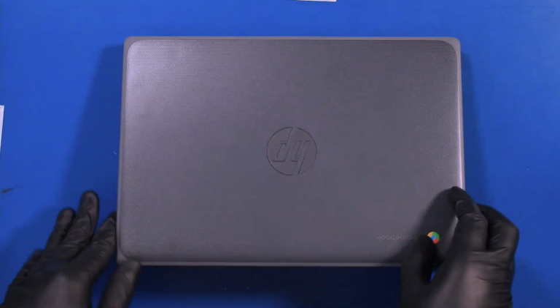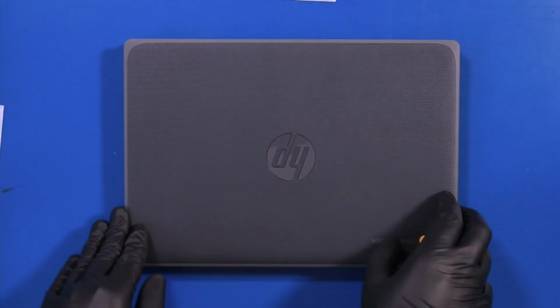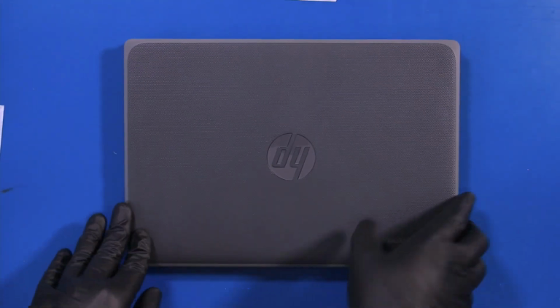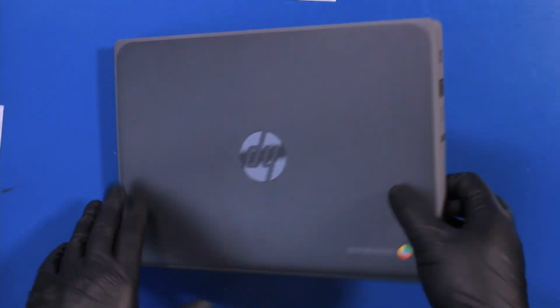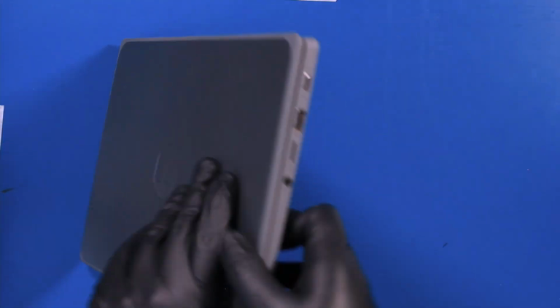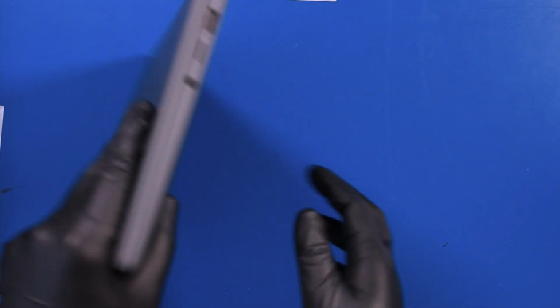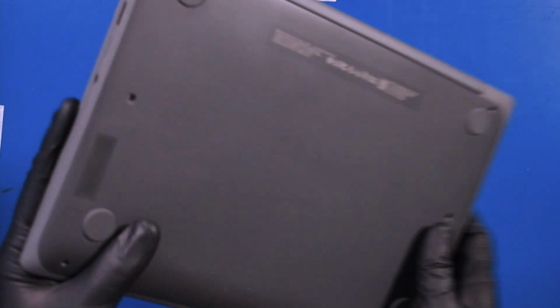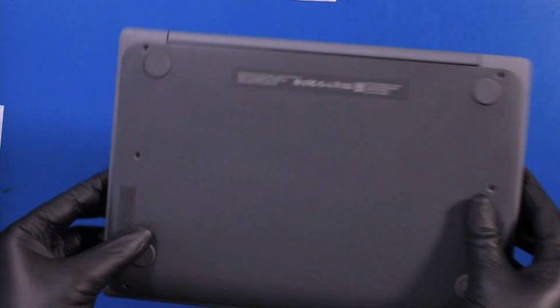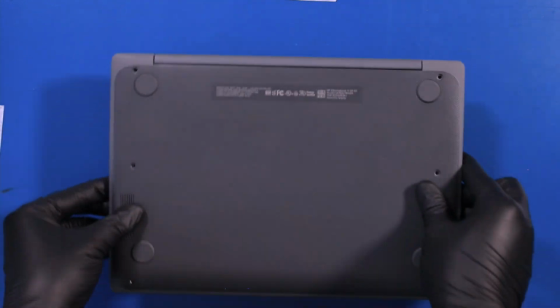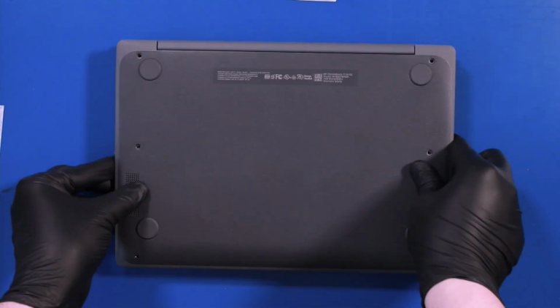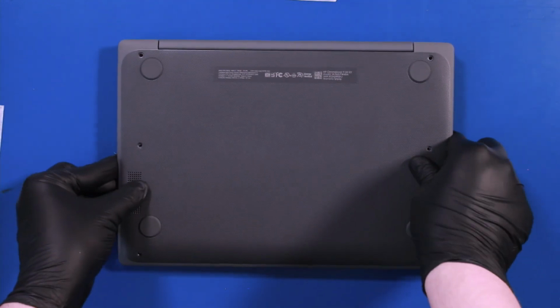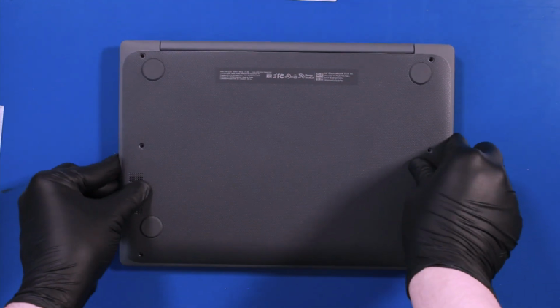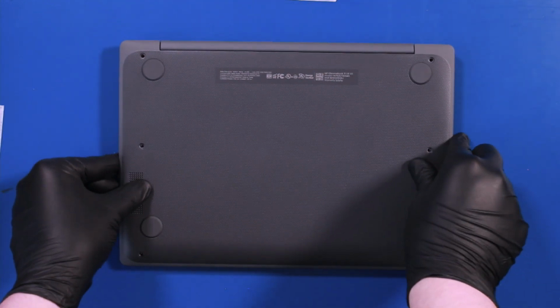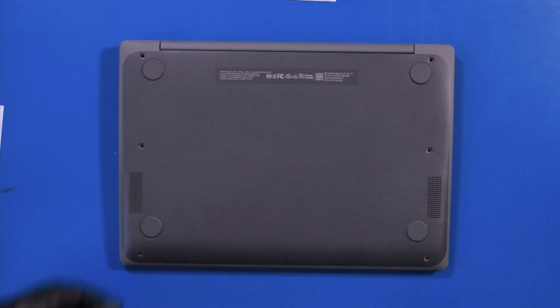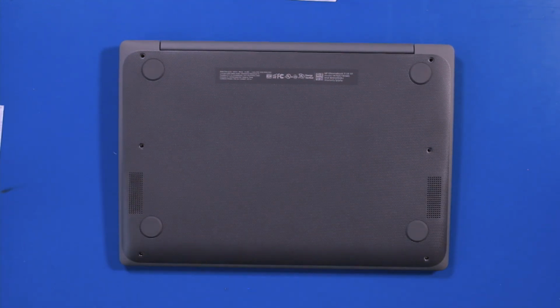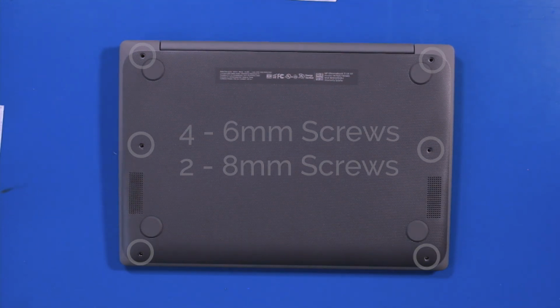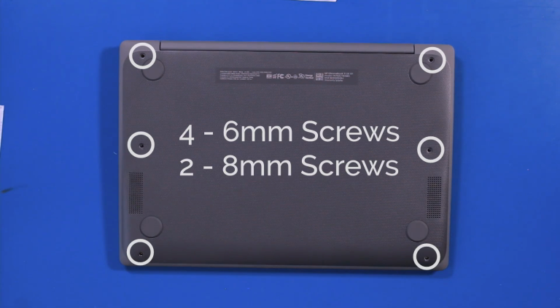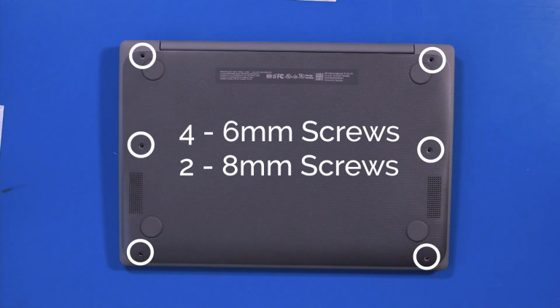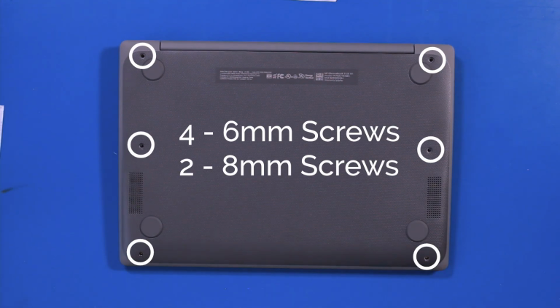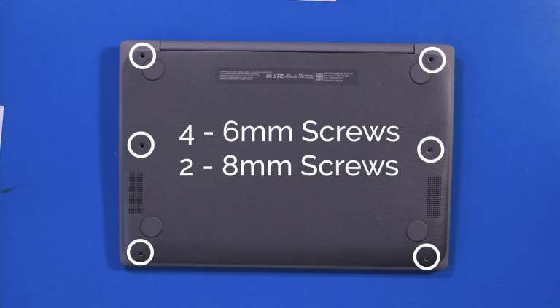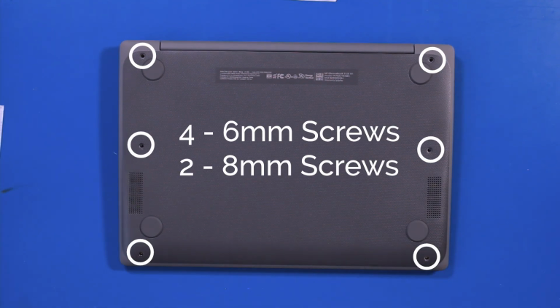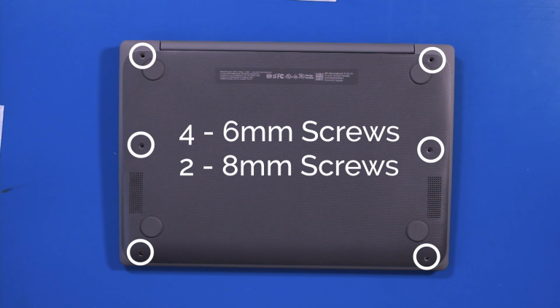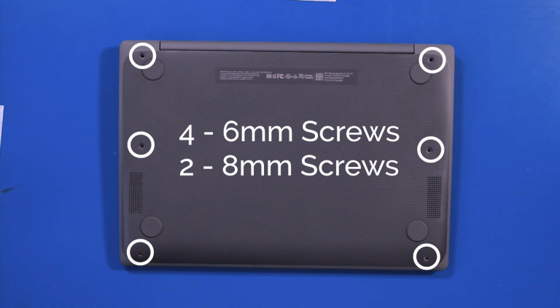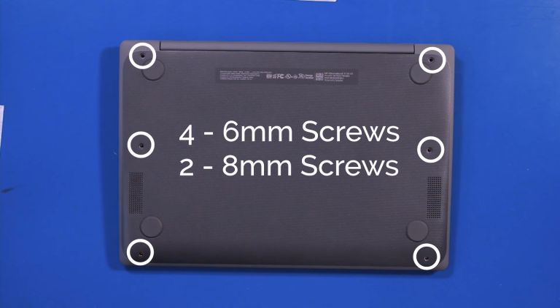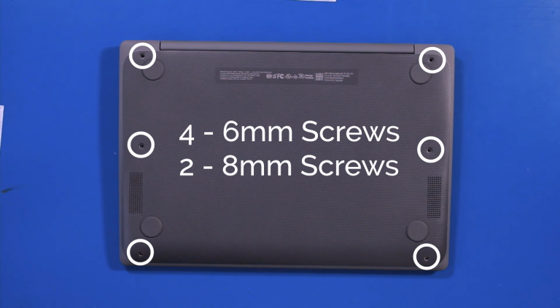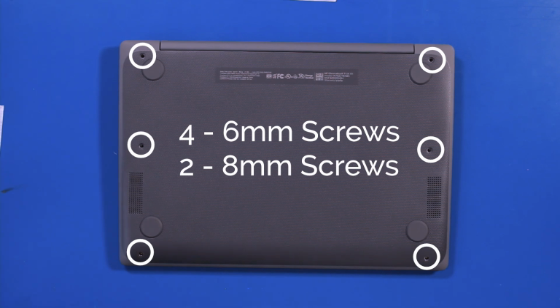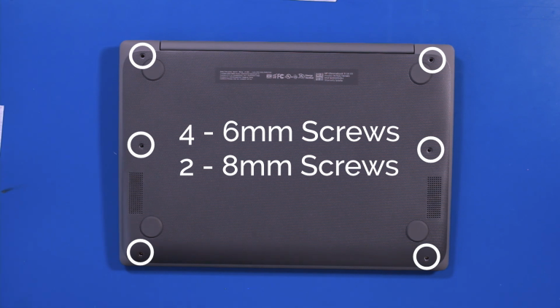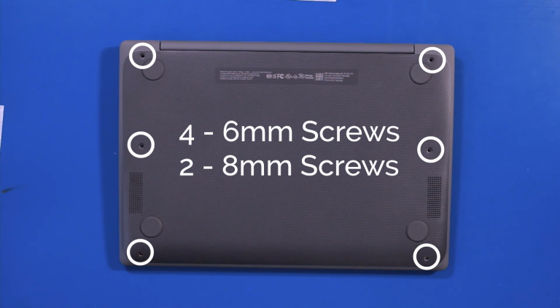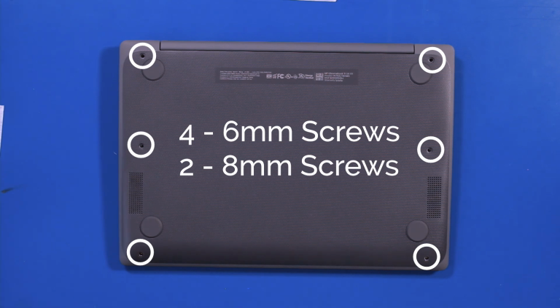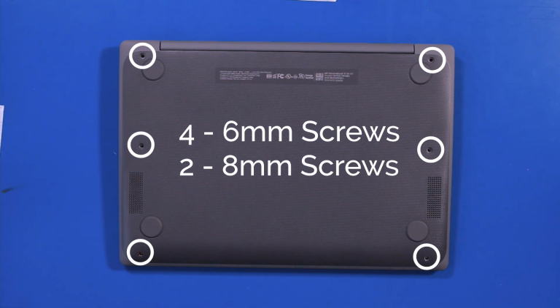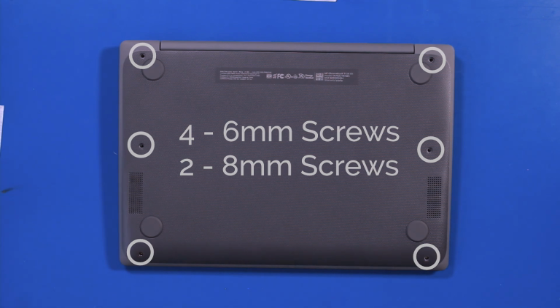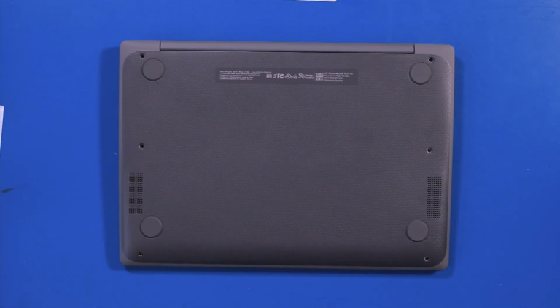Close the unit, flip it over, and replace the four 6mm screws and two 8mm screws.